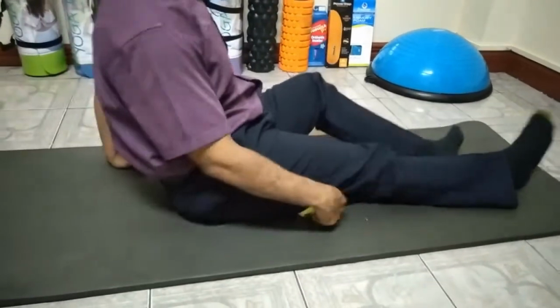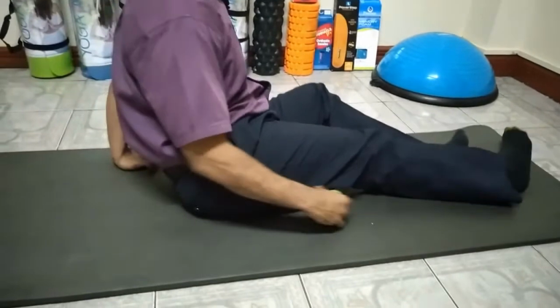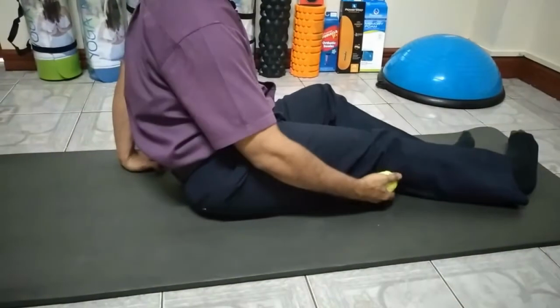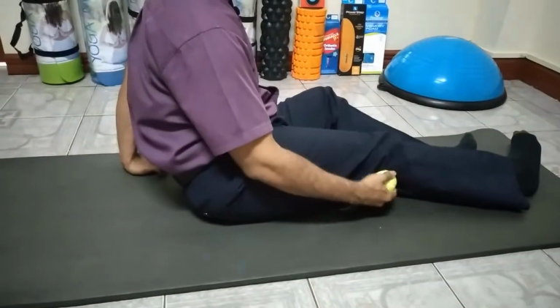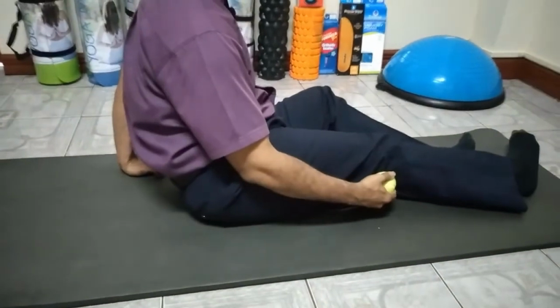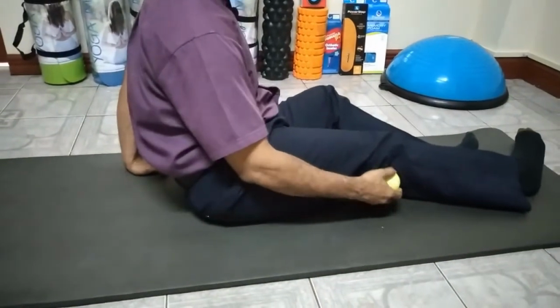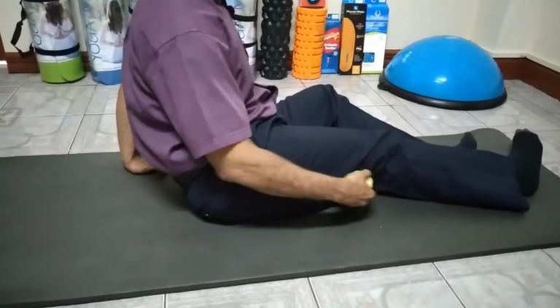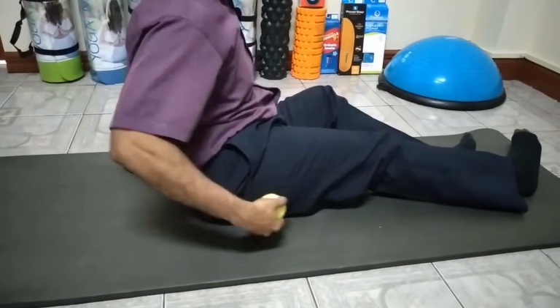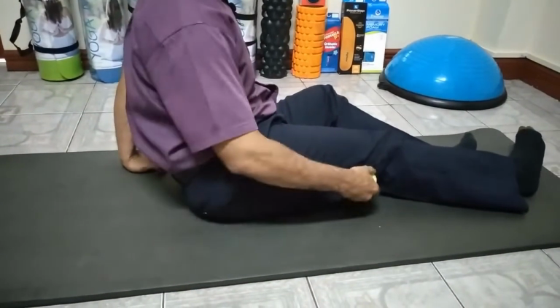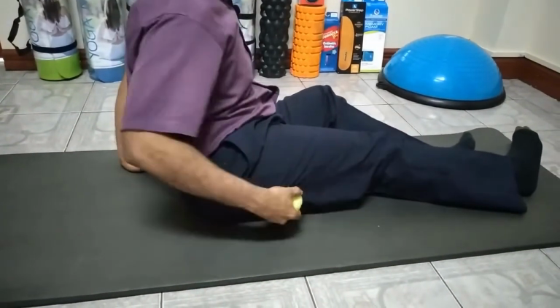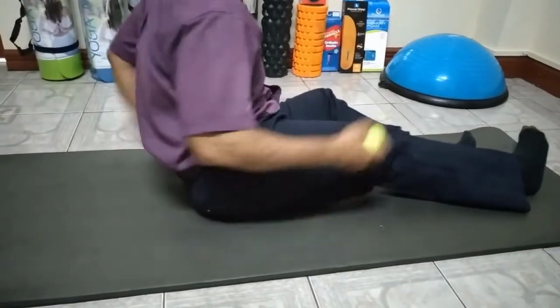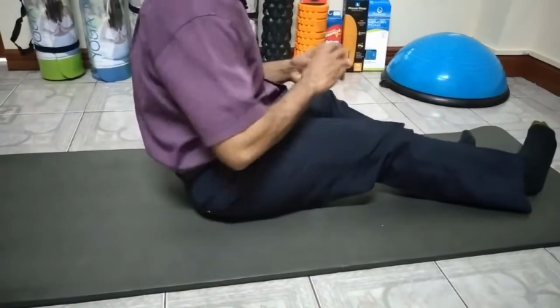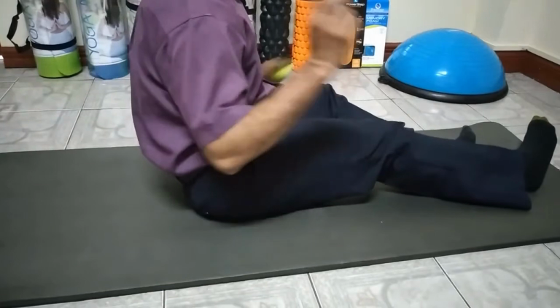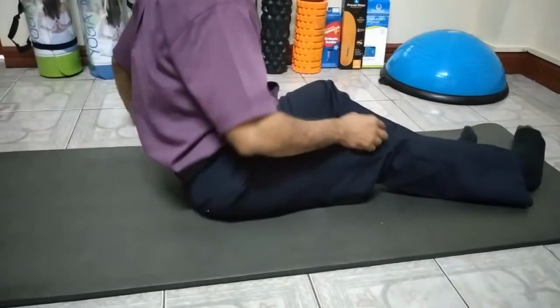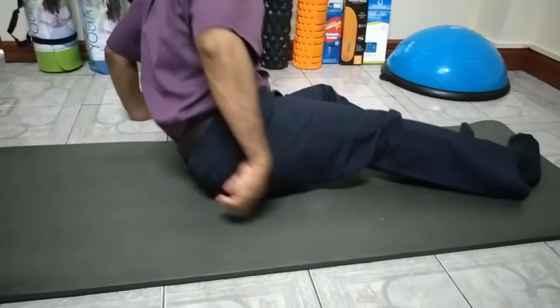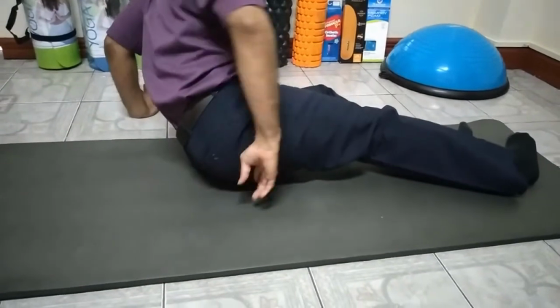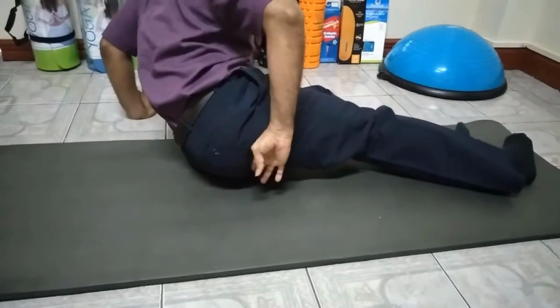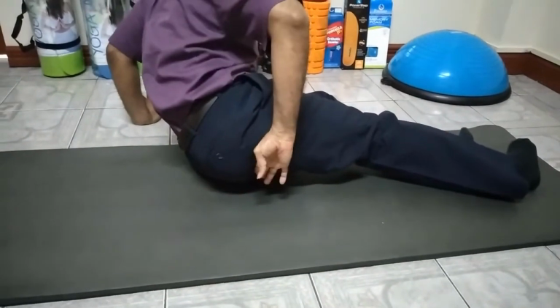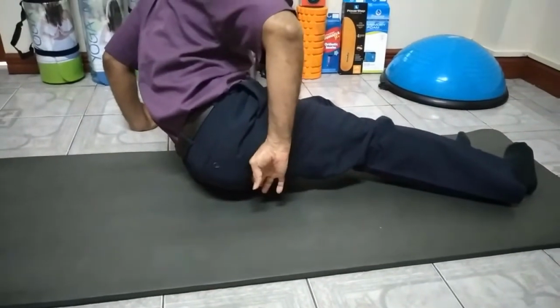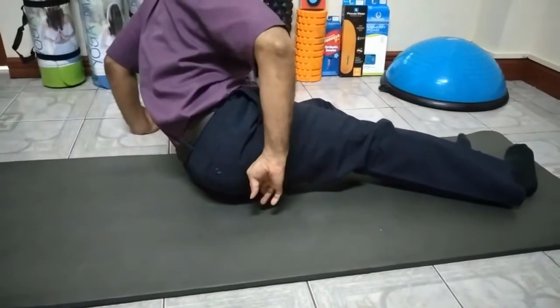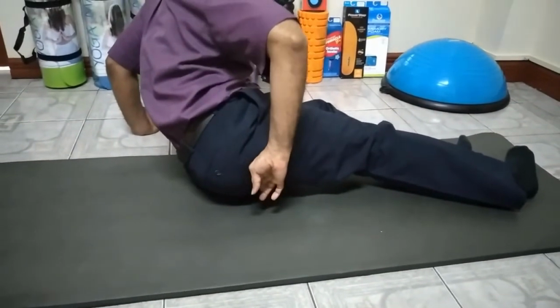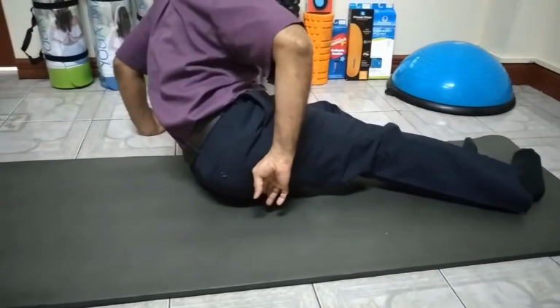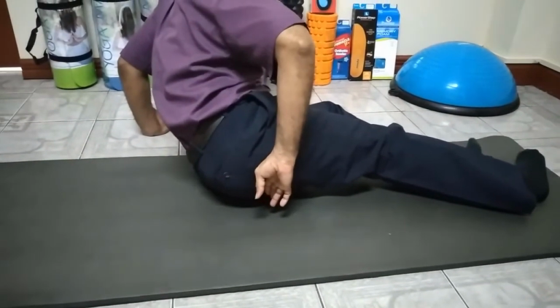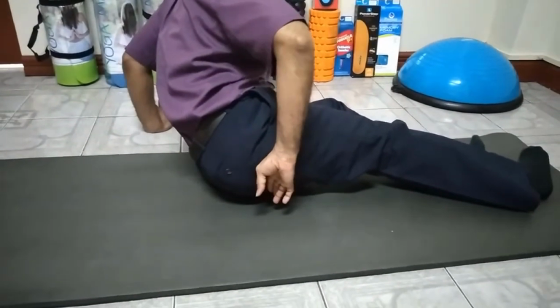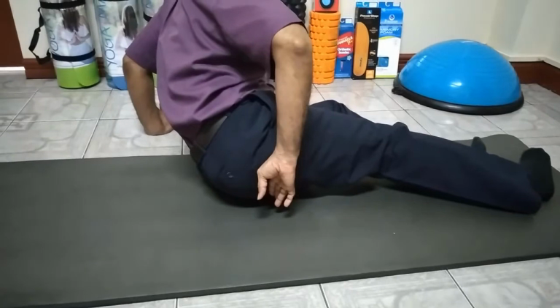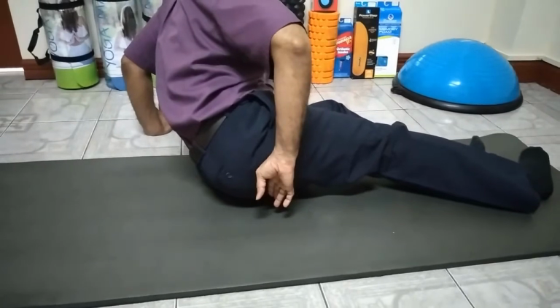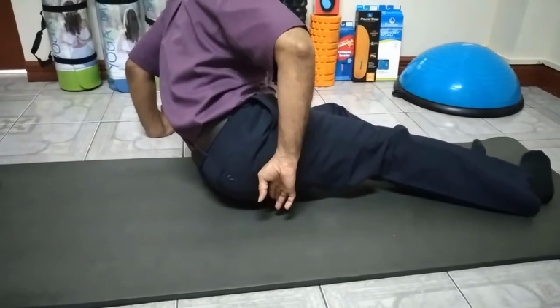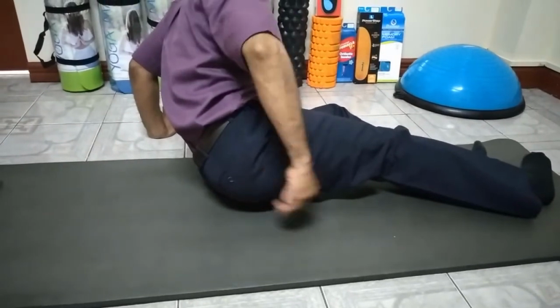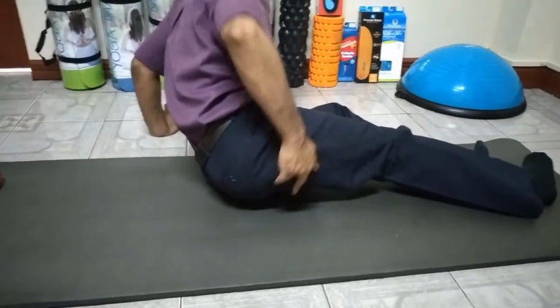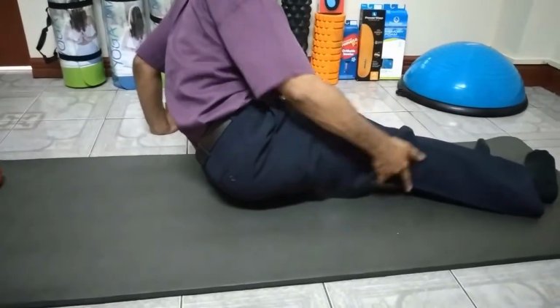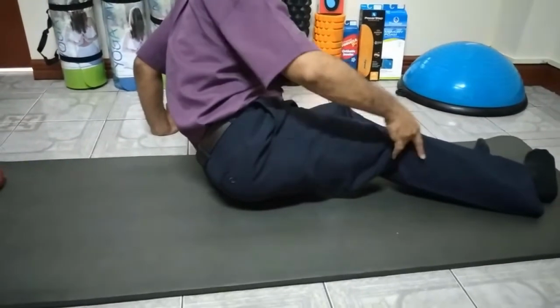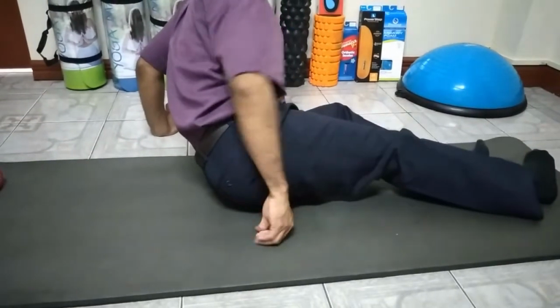What you don't want to do: don't get the ball into the crook of the knee. Also keep the ball away from the crease where the buttocks meets the hamstring. Those two zones — the crook of the knee and the upper crease — are off limits.